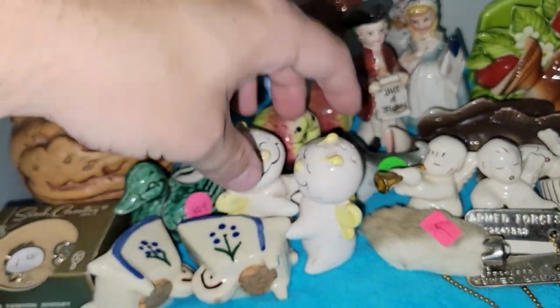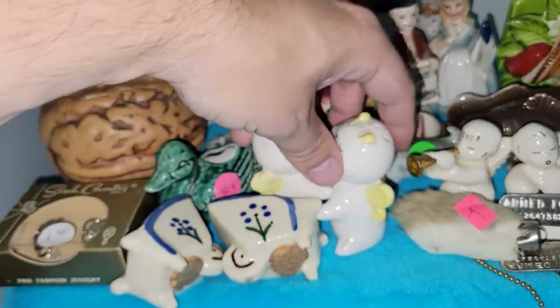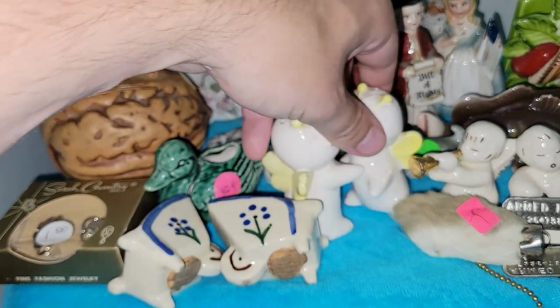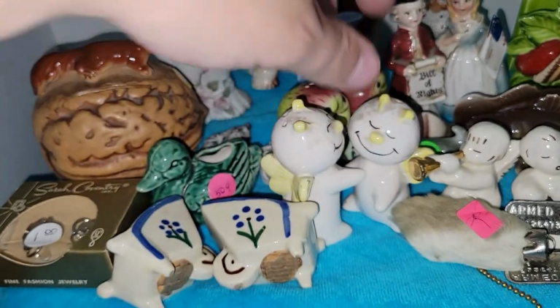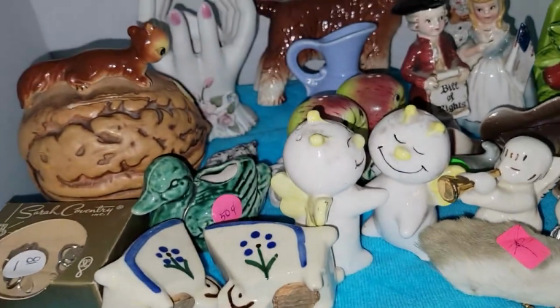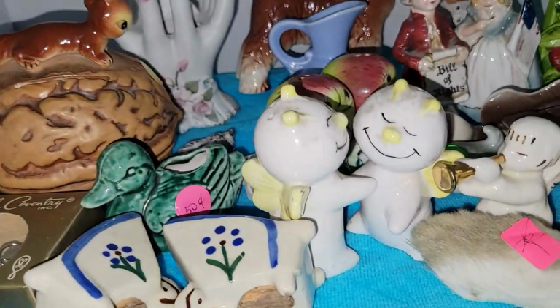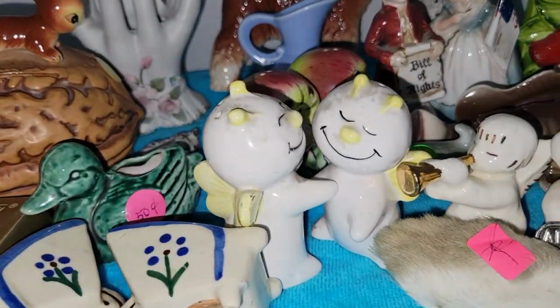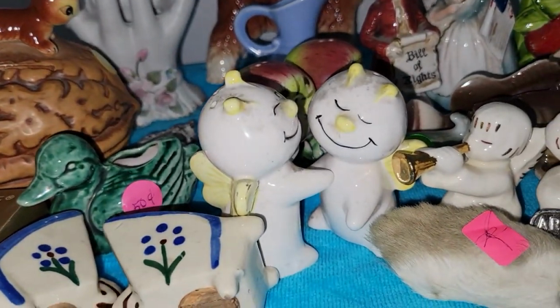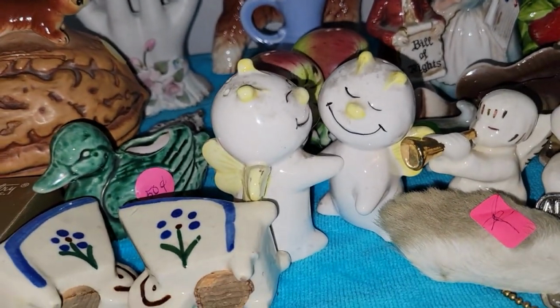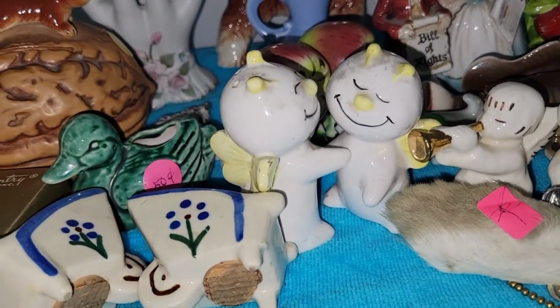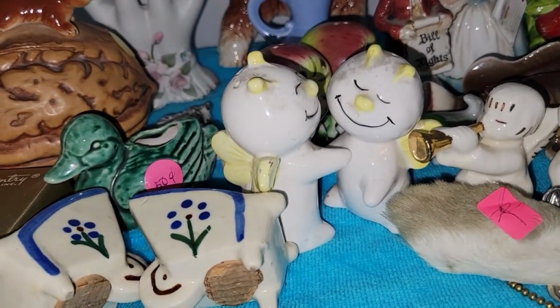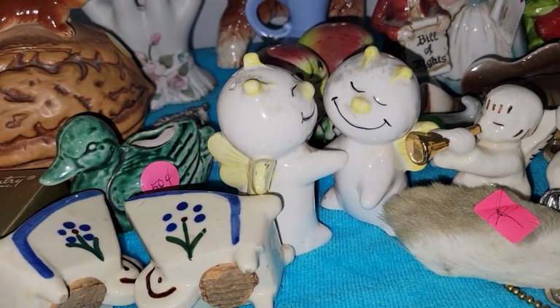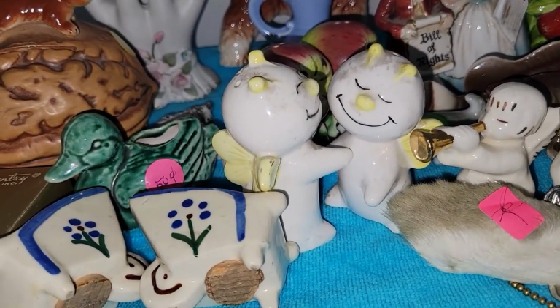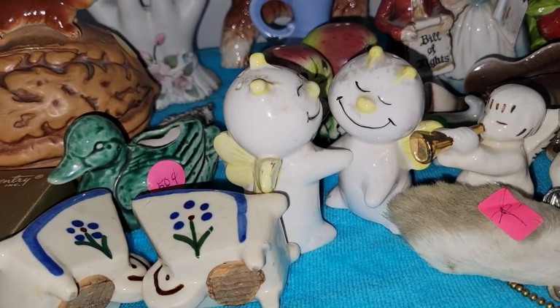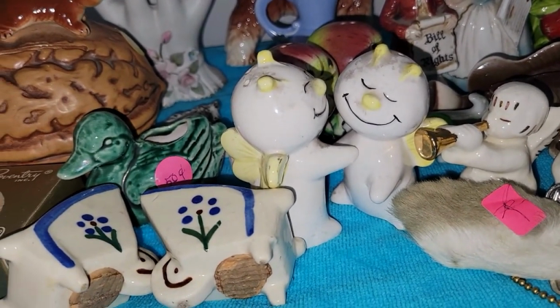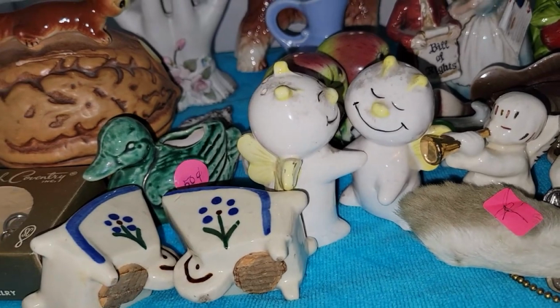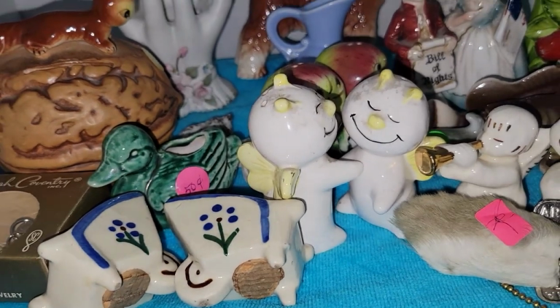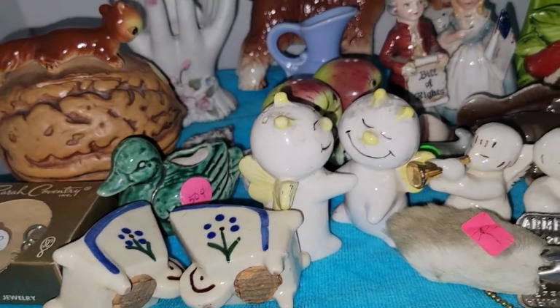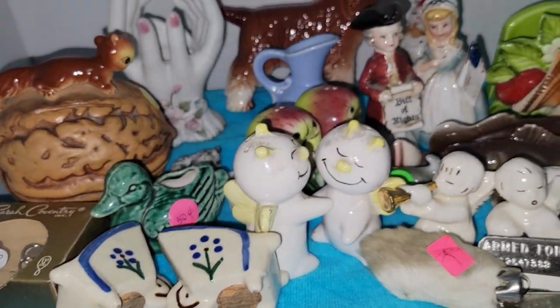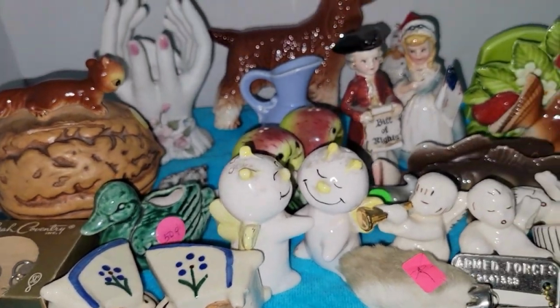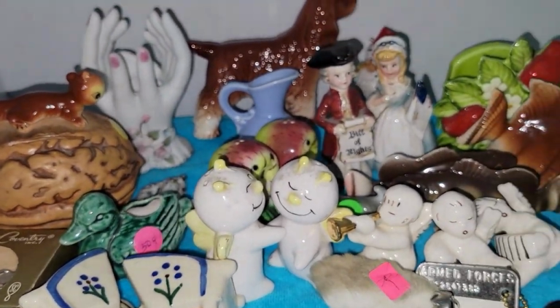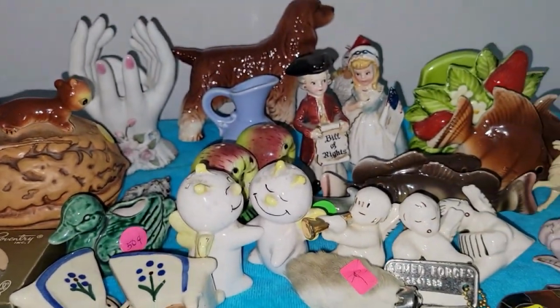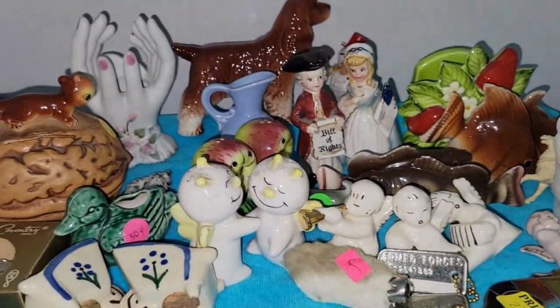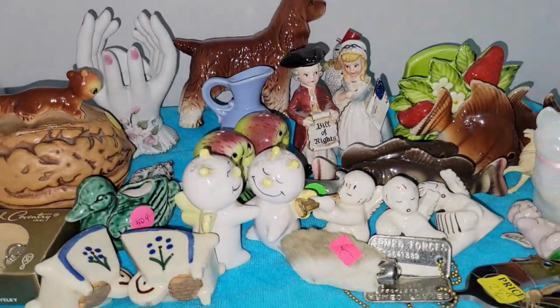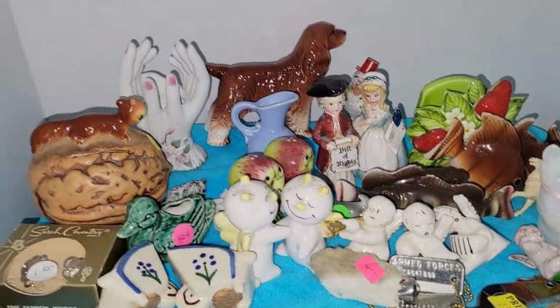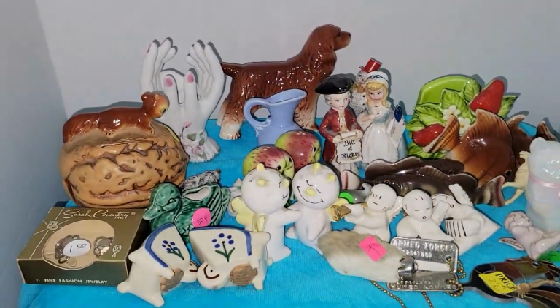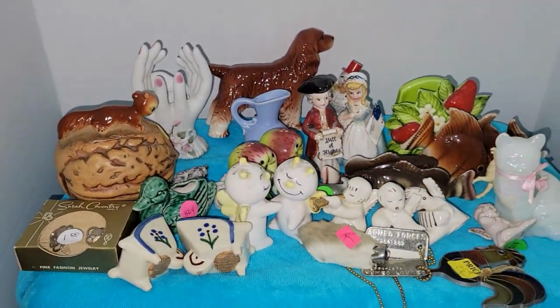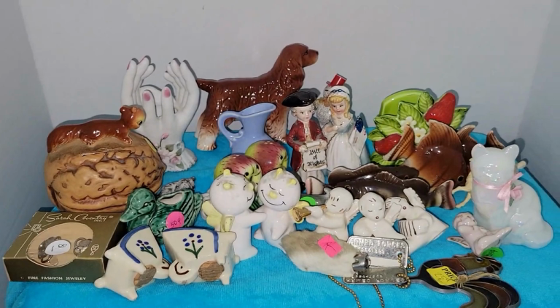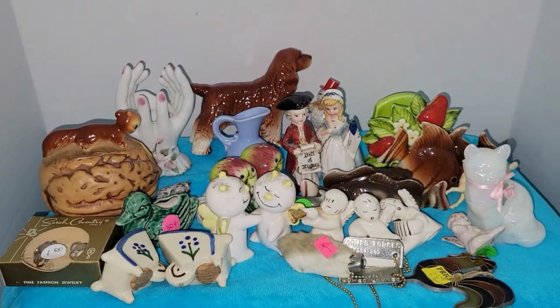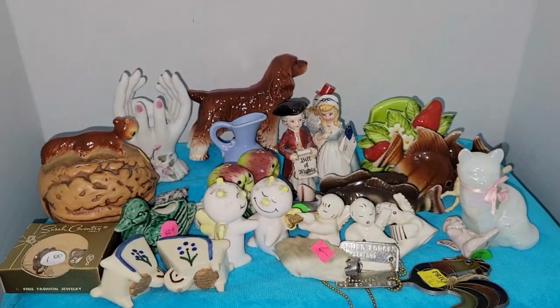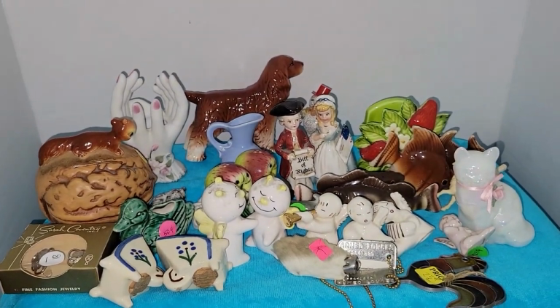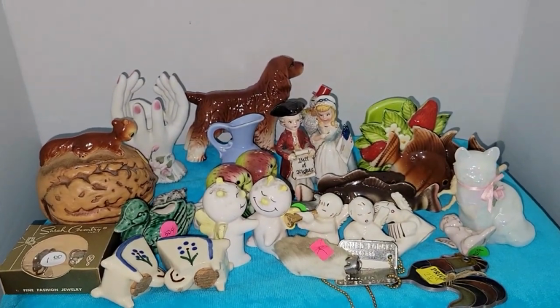Next to the anthropomorphic apples, these are probably my favorite finds: the hugging devils salt and pepper shakers. That's probably something I'll end up keeping — they were really, really fun to find.